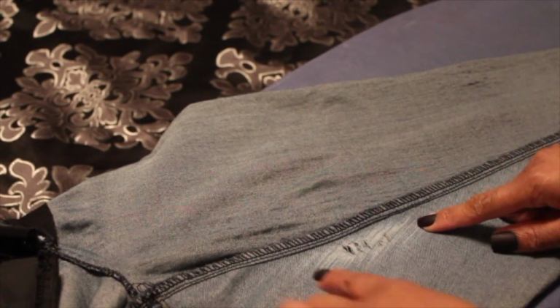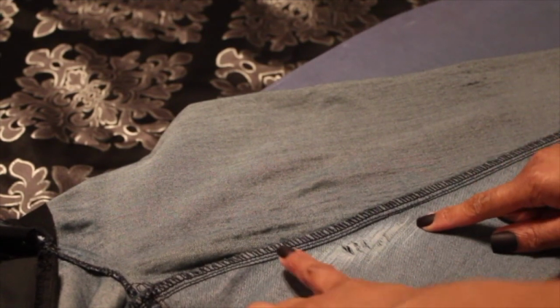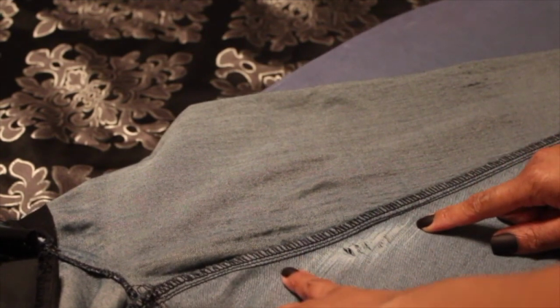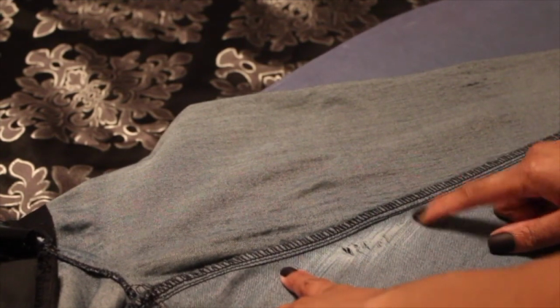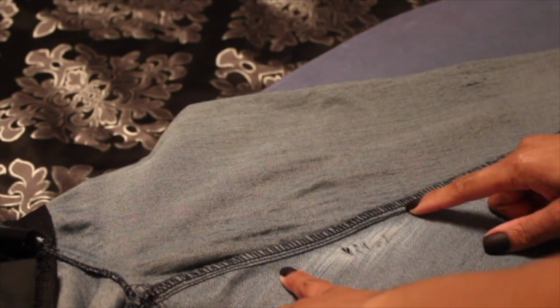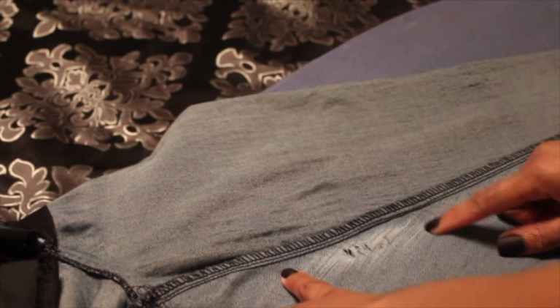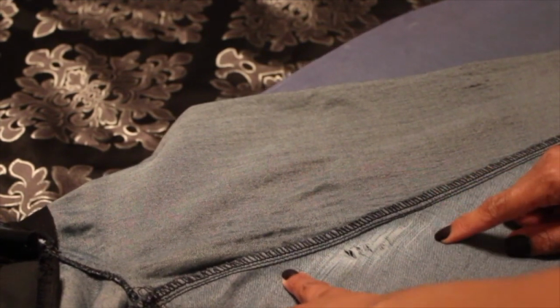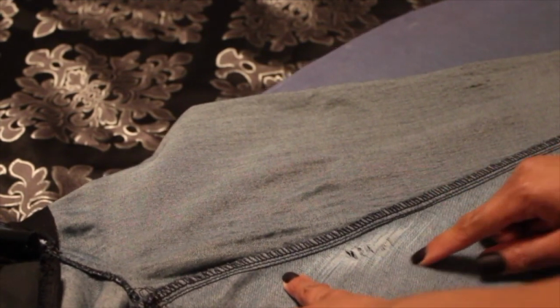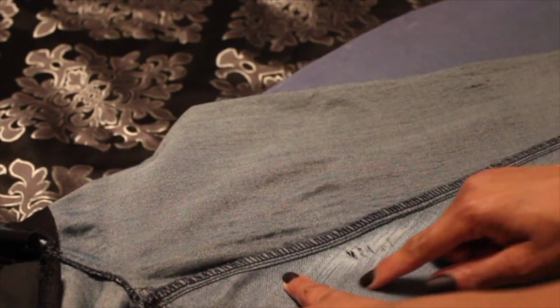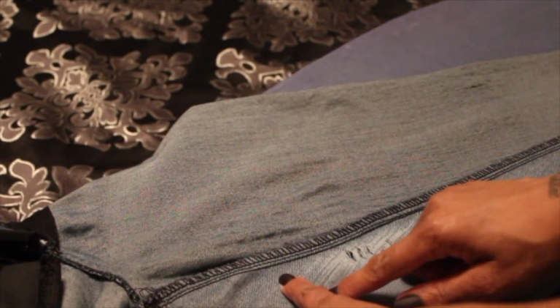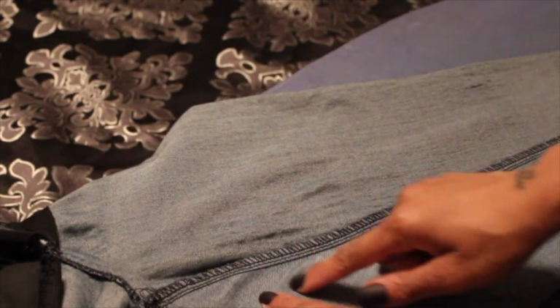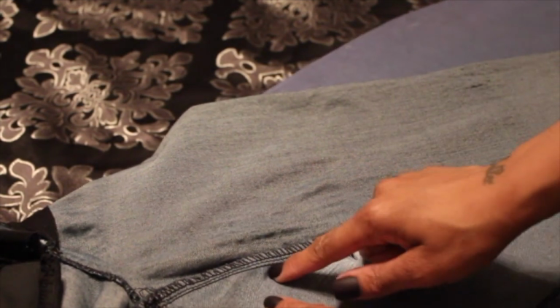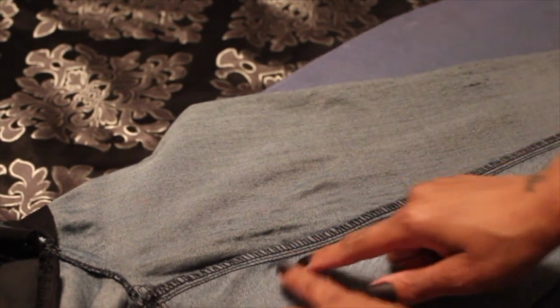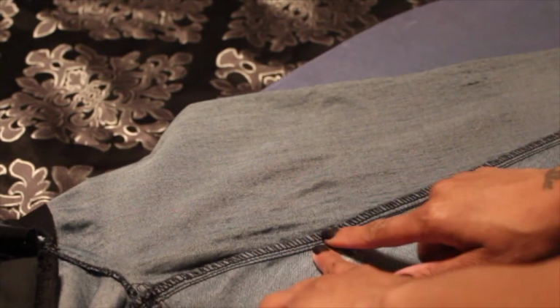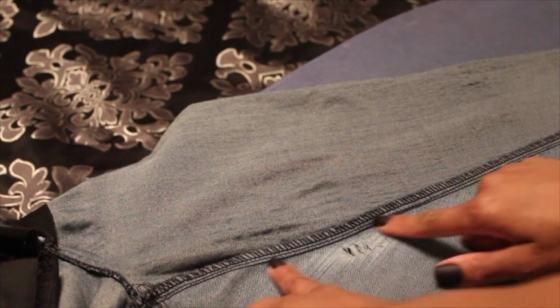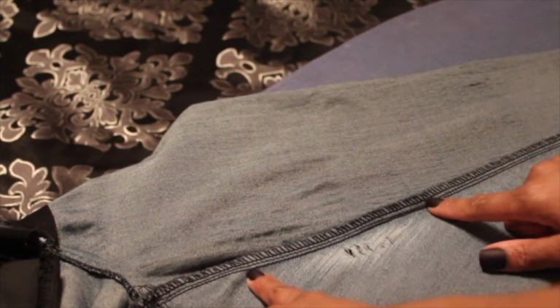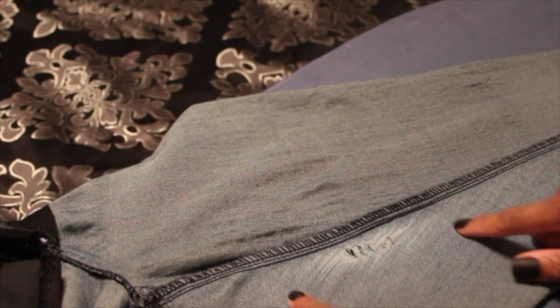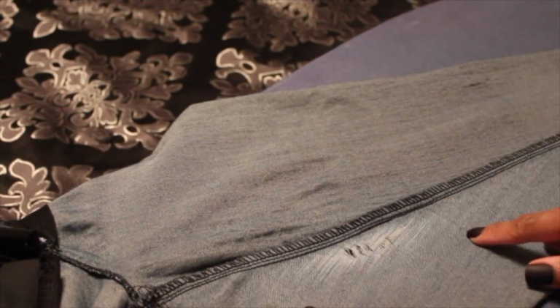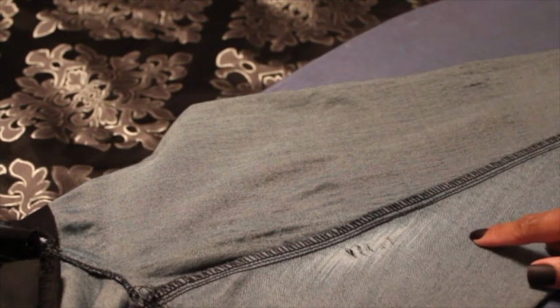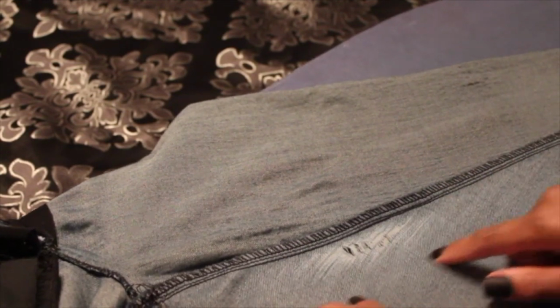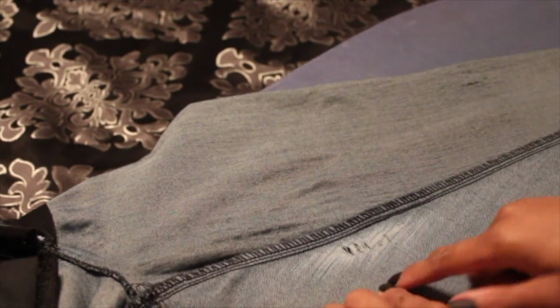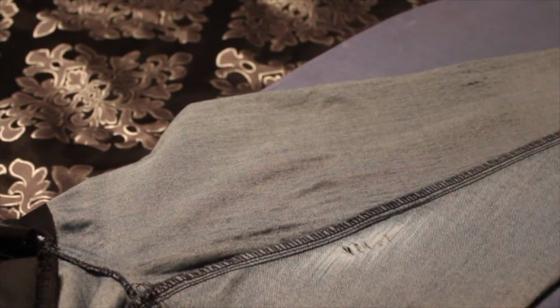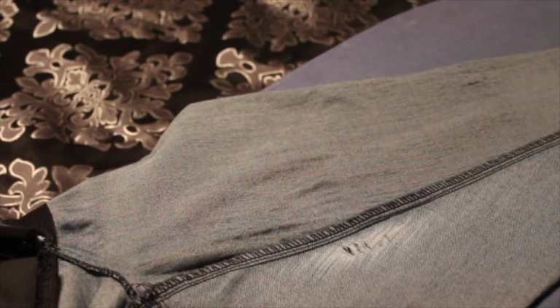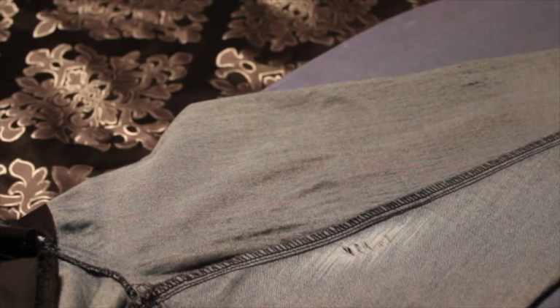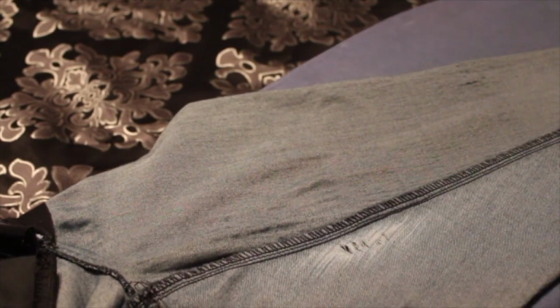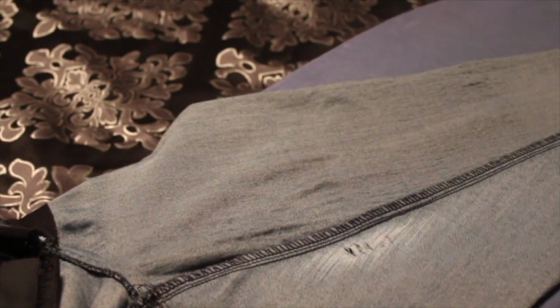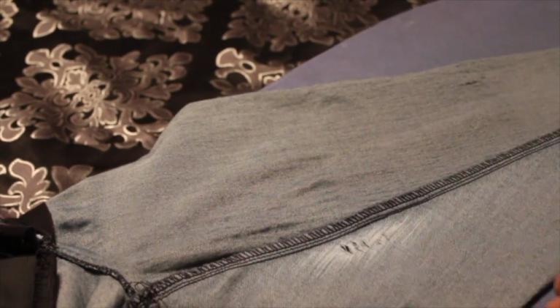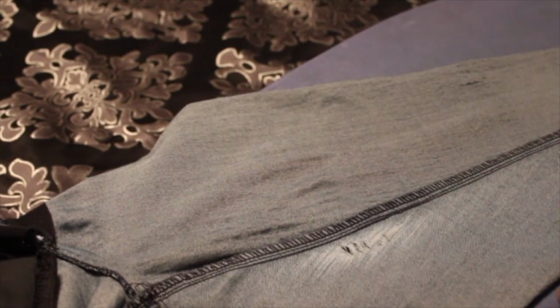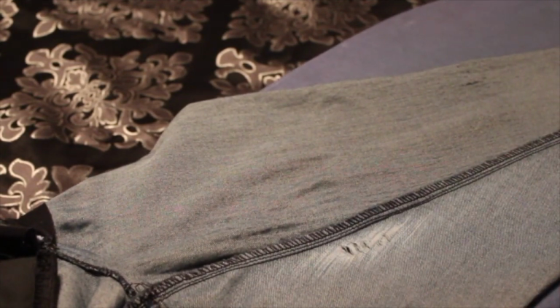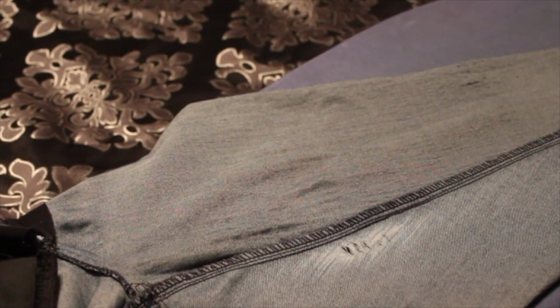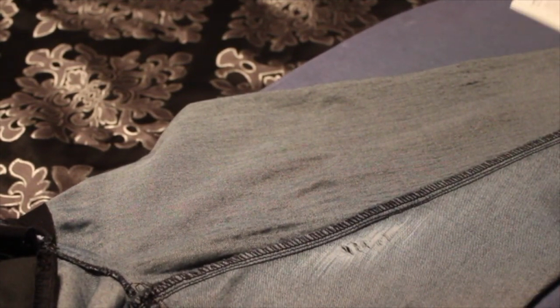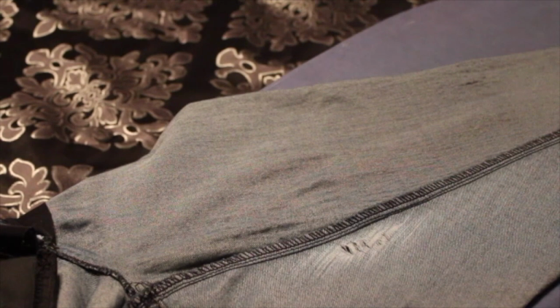So here I'm seeing how wide the distressed area is, and I want to make sure that I repair that area so it doesn't continue to spread.